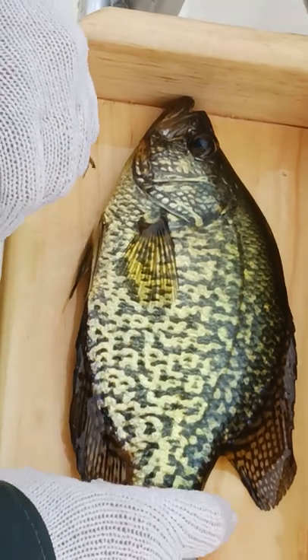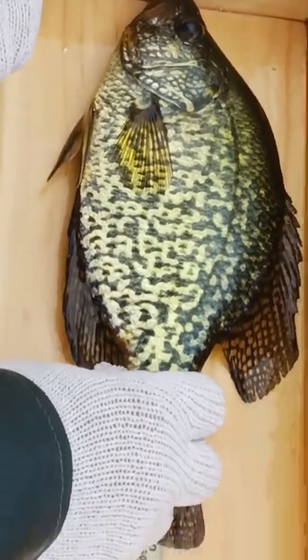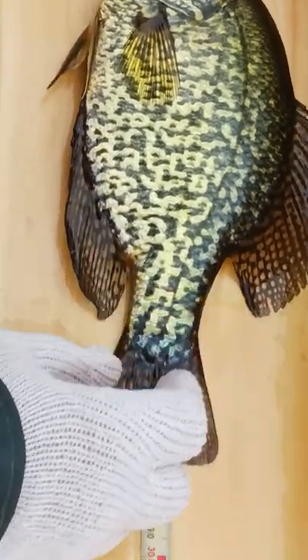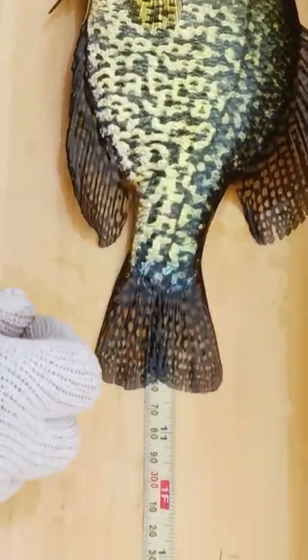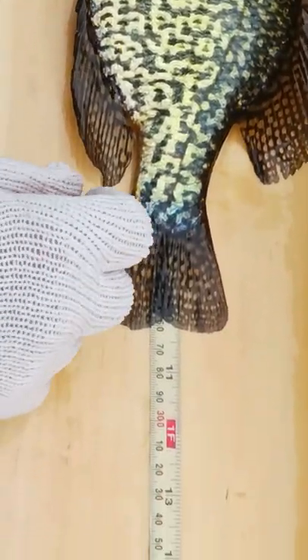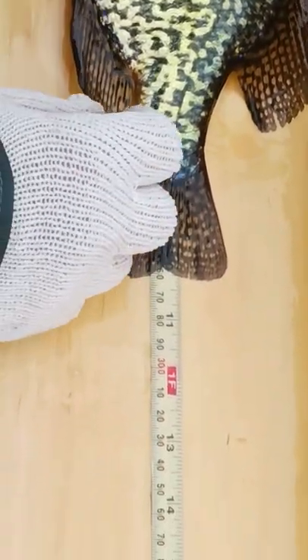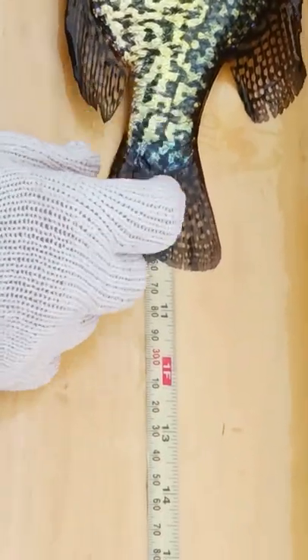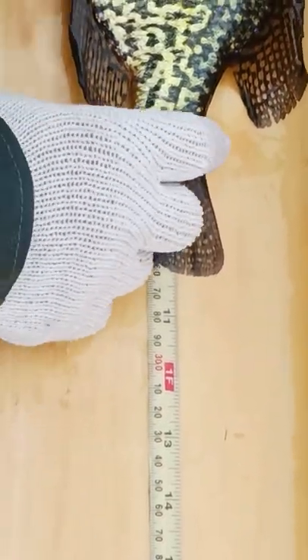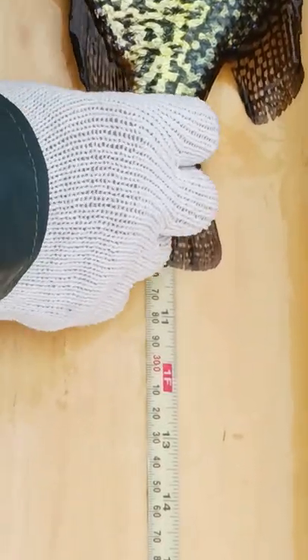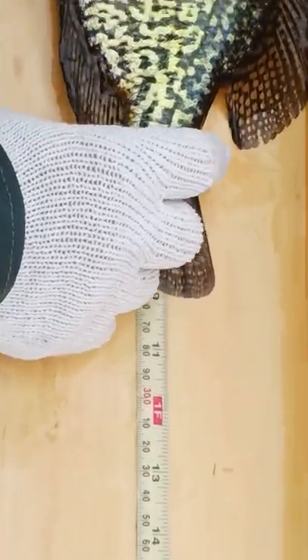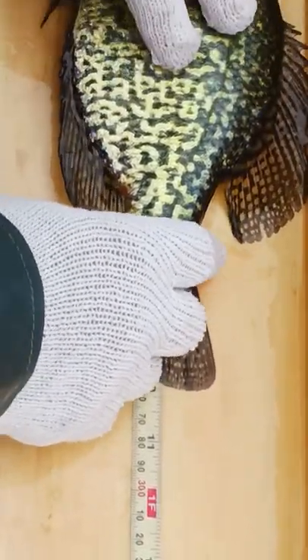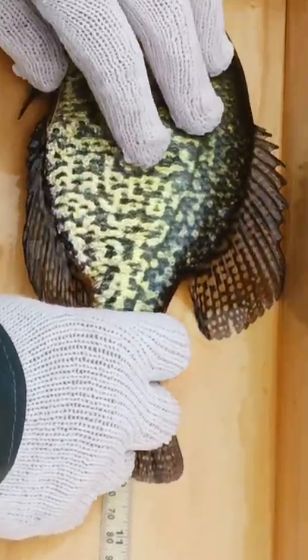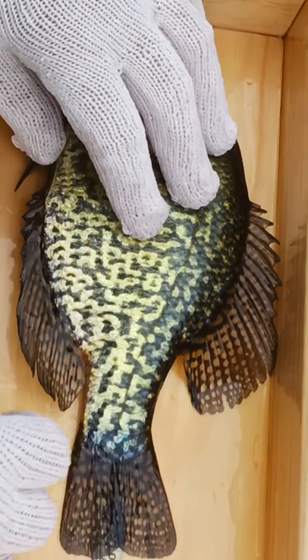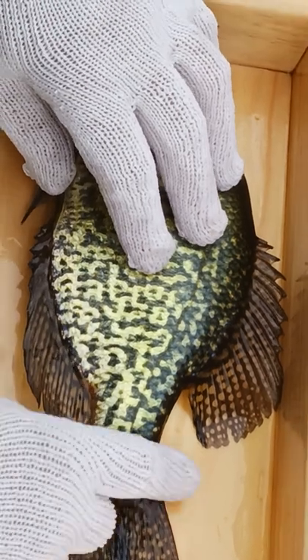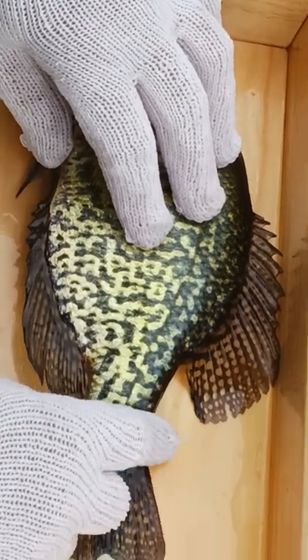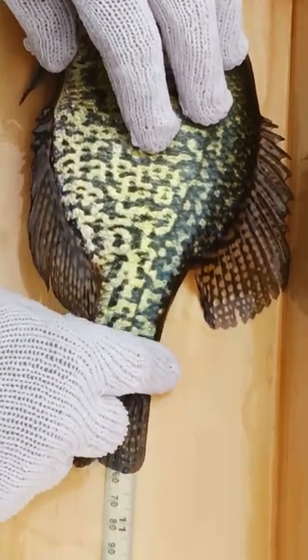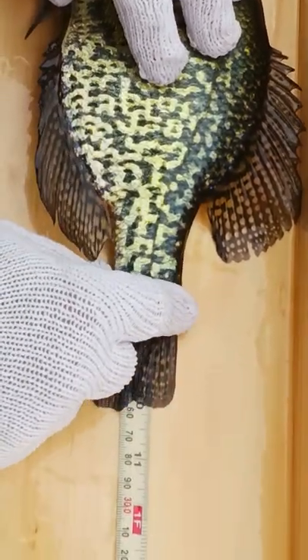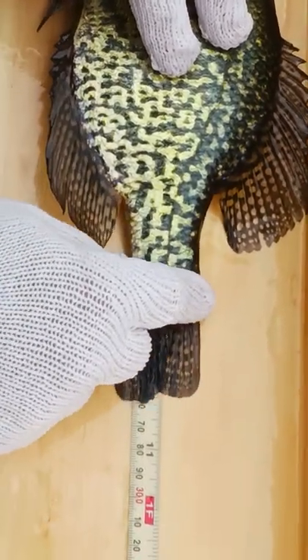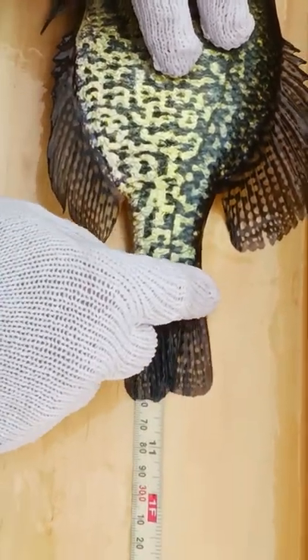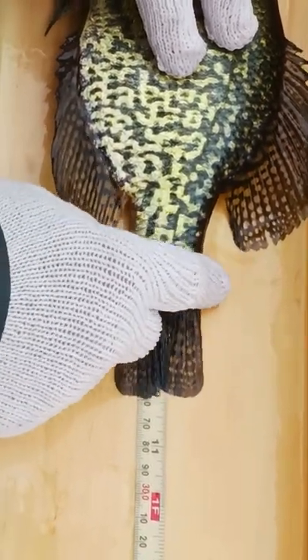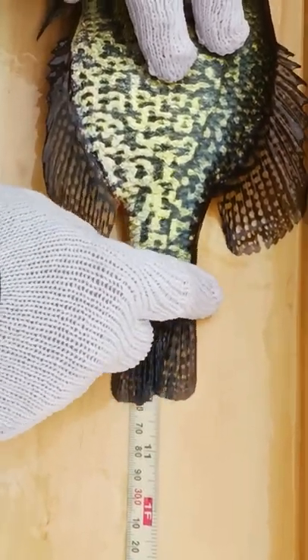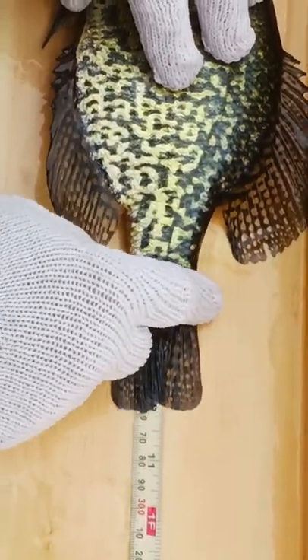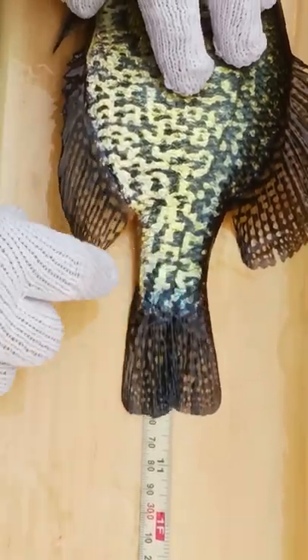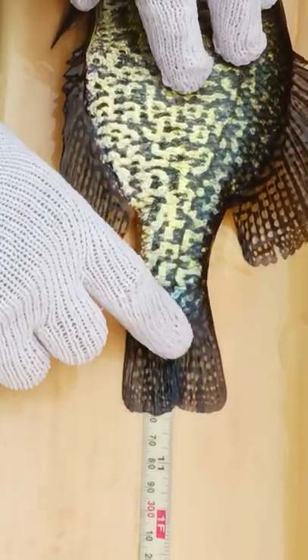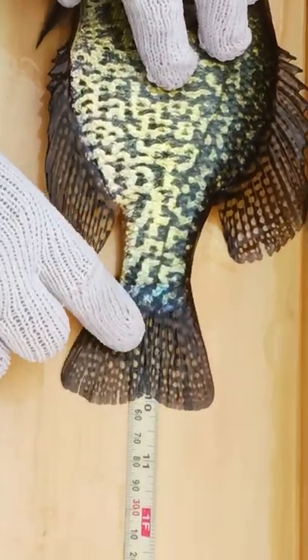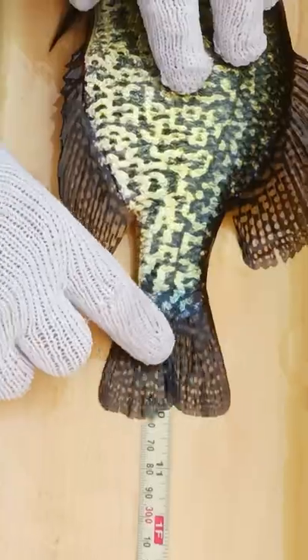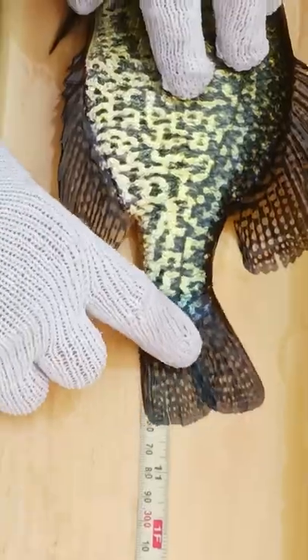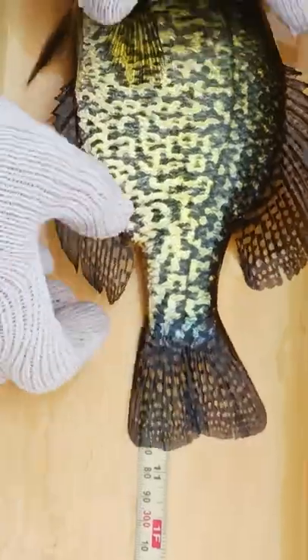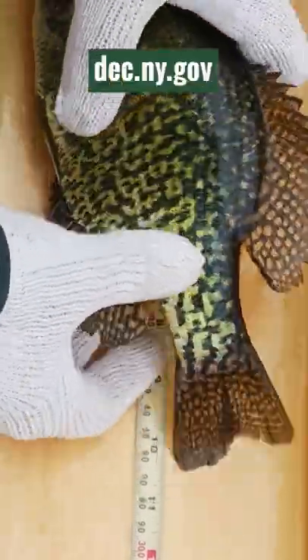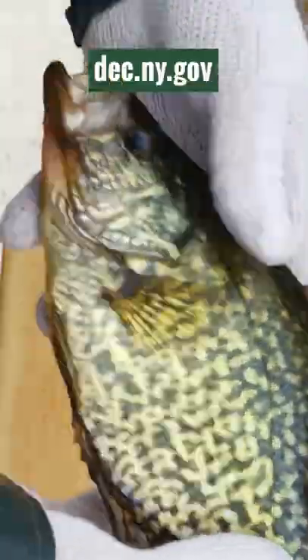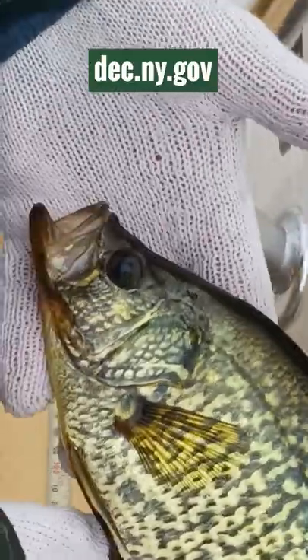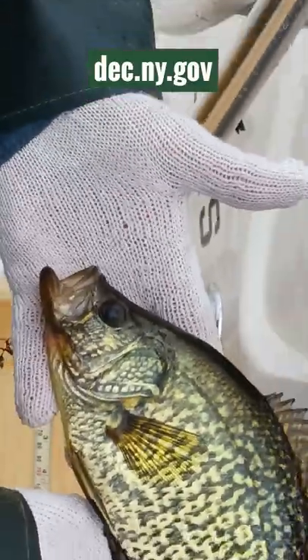Basically, what you want to do is get a ruler, measuring board, or bump board, put your fish right to the front of it, and you can kind of pinch the tail to get the maximum length out of your fish. You can see this one's just over 10 inches, so that would be a keeper.